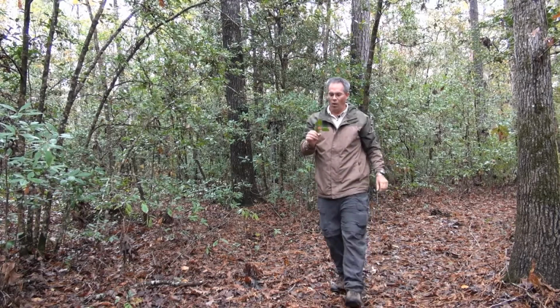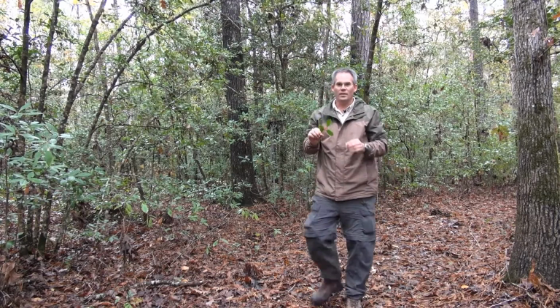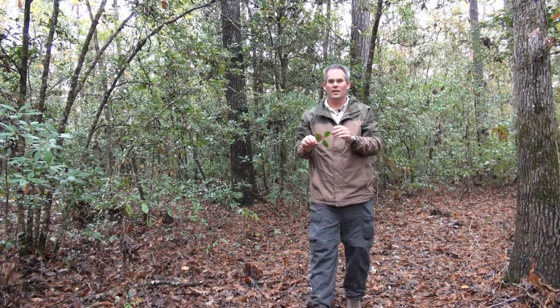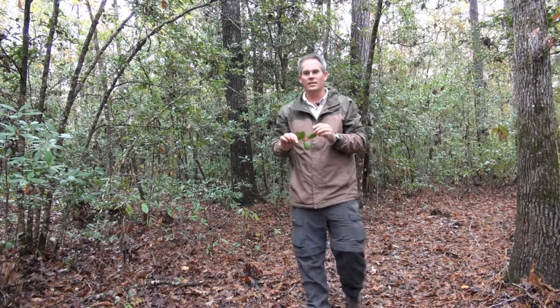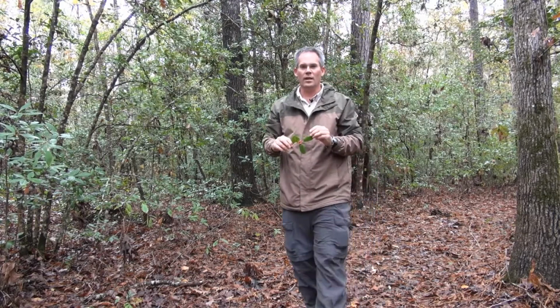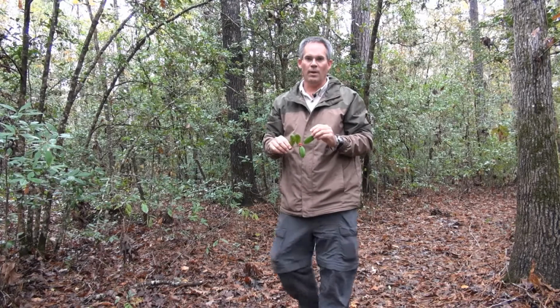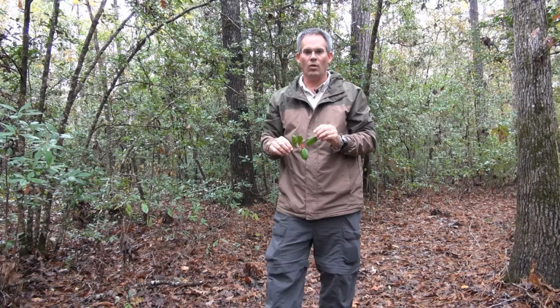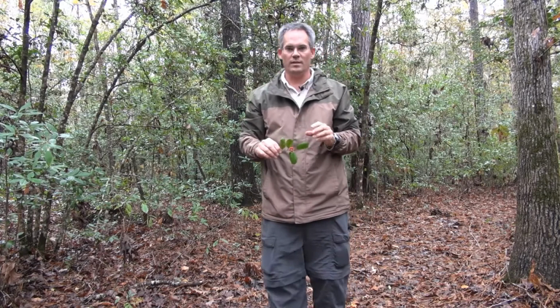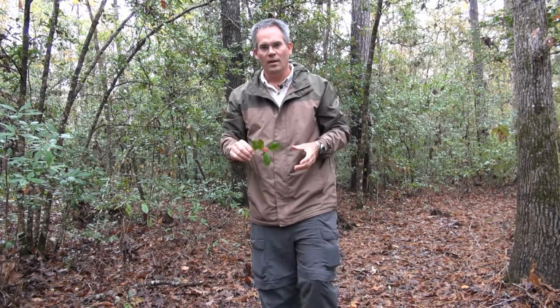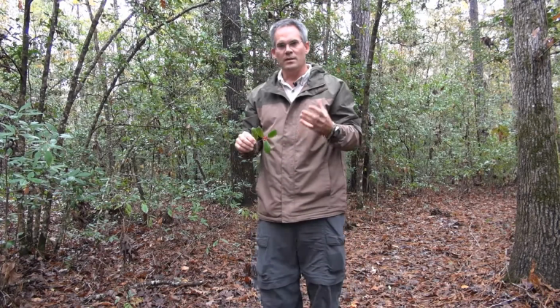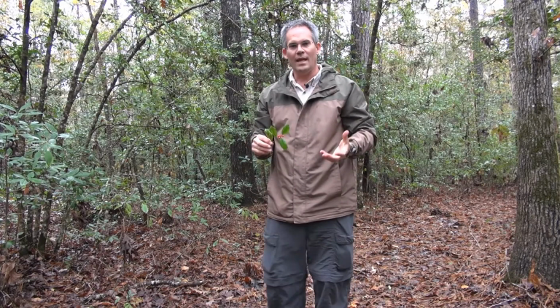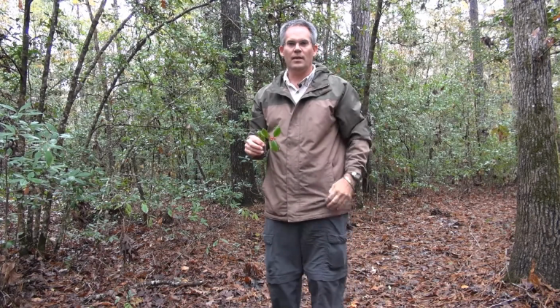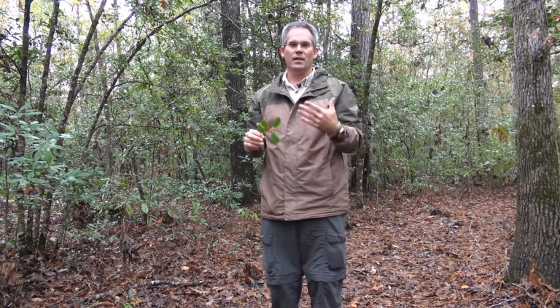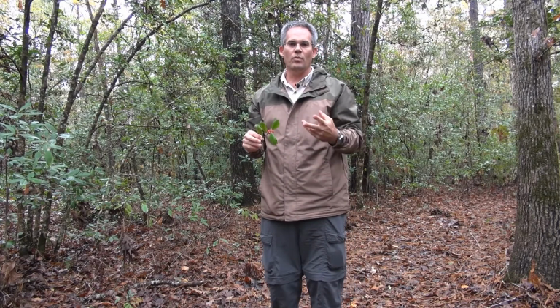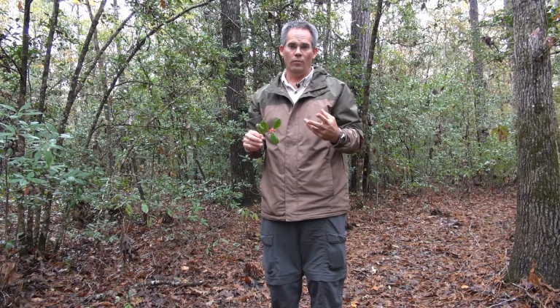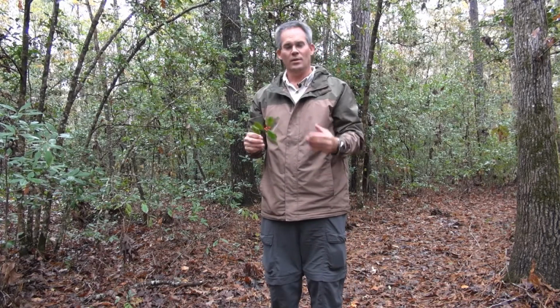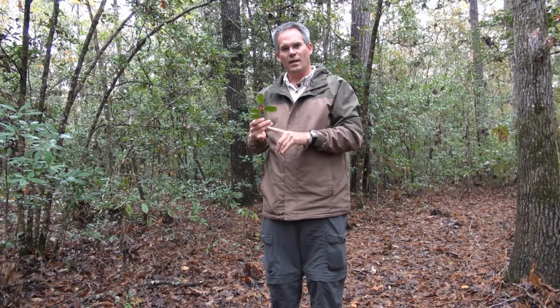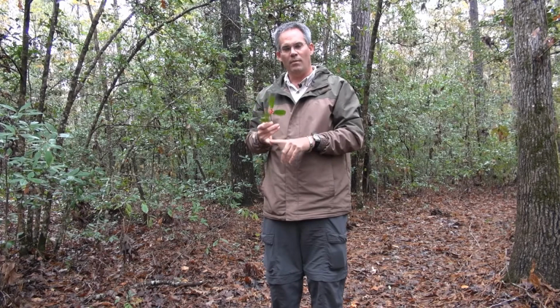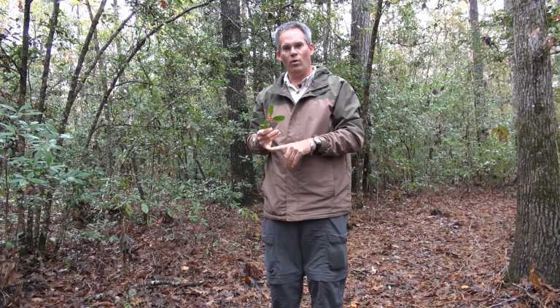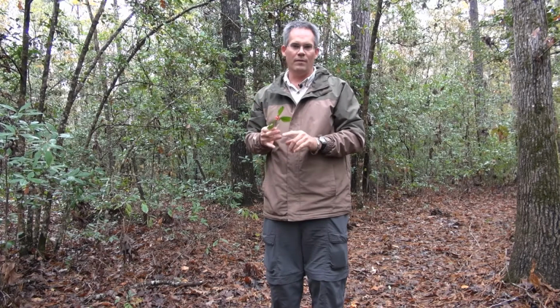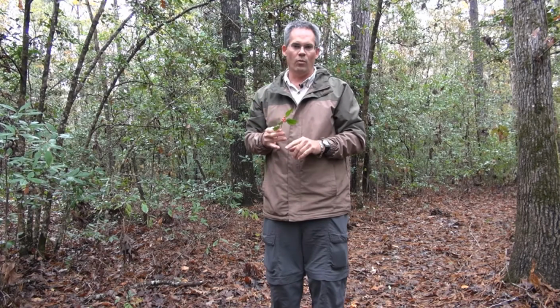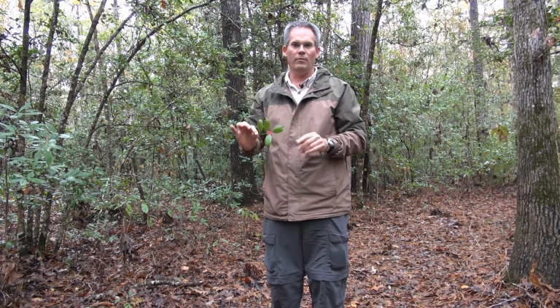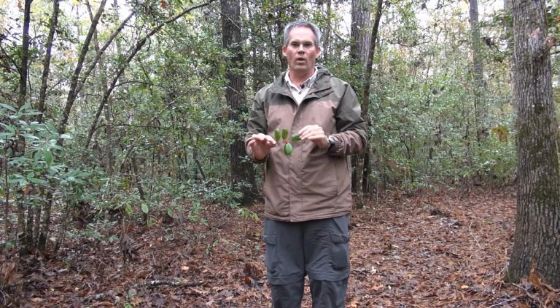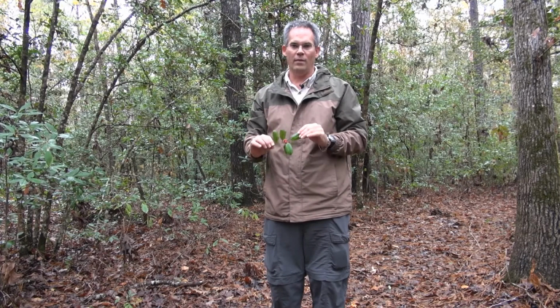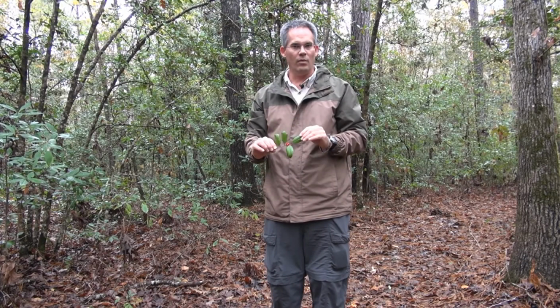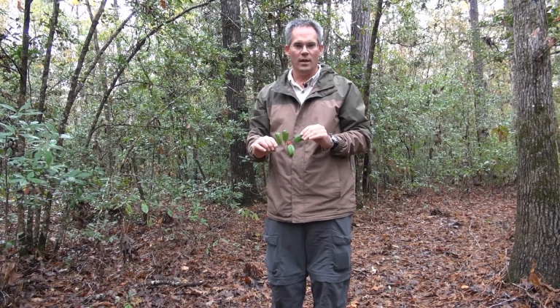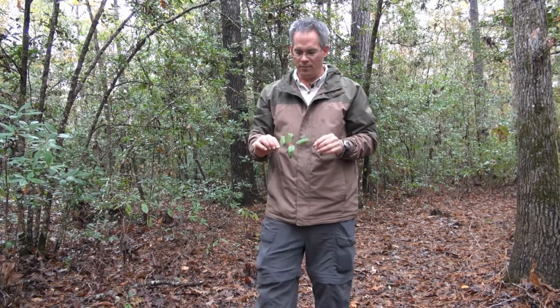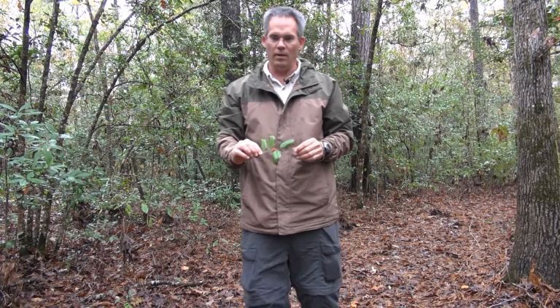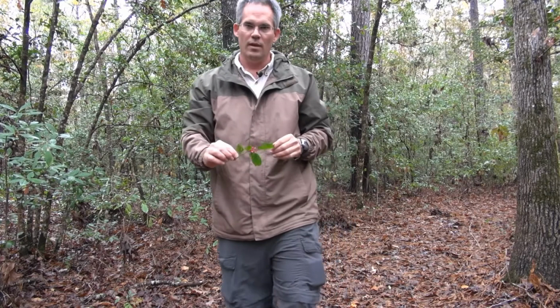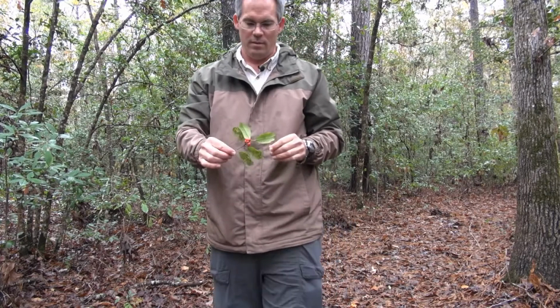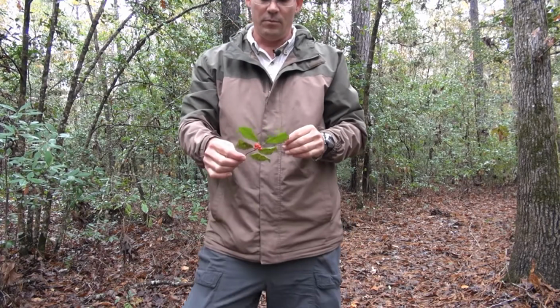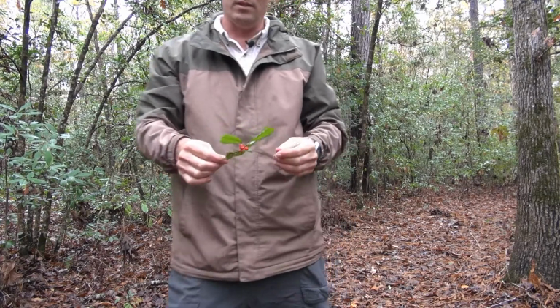It is a tree that either has berries or it doesn't, because it is dioecious. That means it comes in two forms — it comes in a male form and a female form. The female form will have the berries. This is a female of the species here.